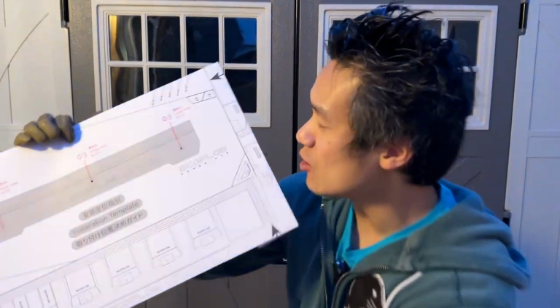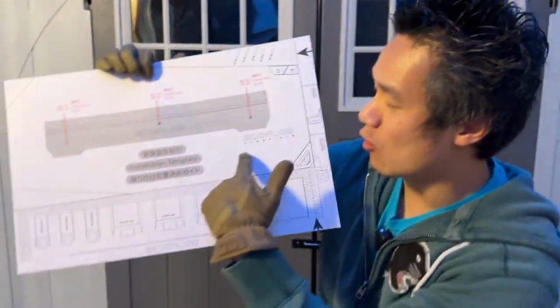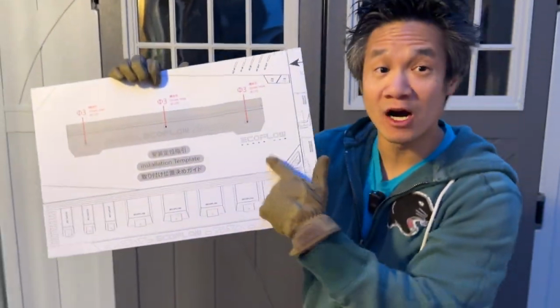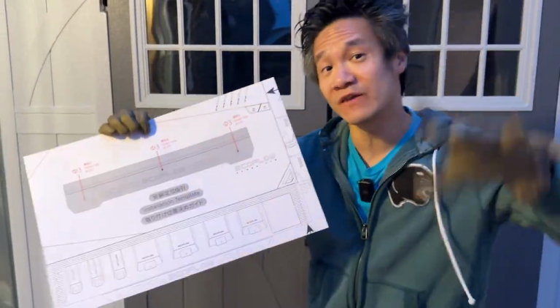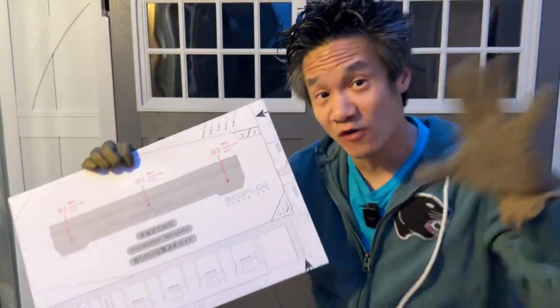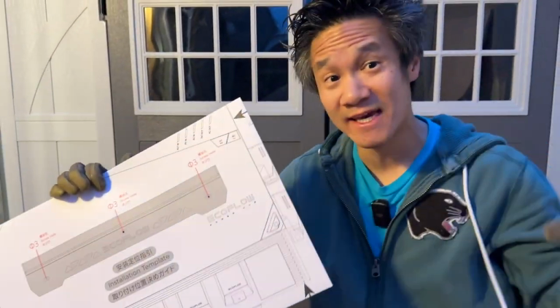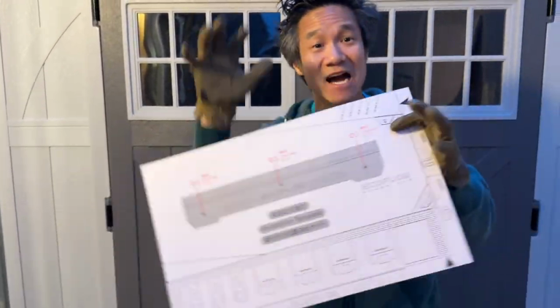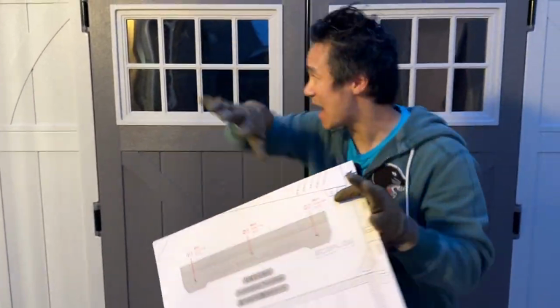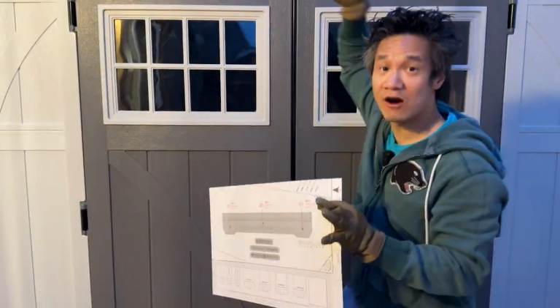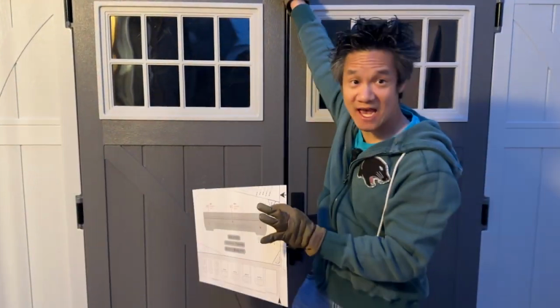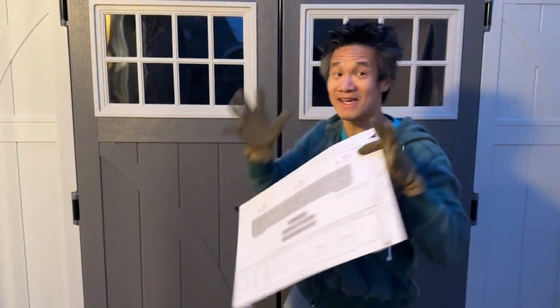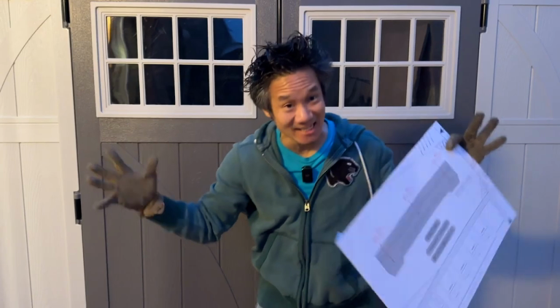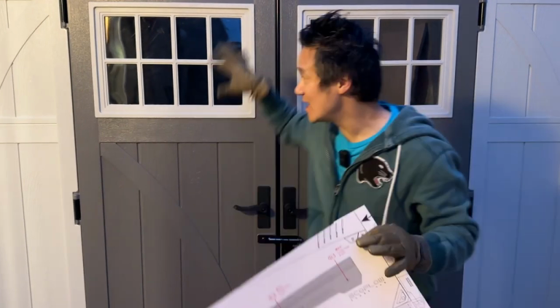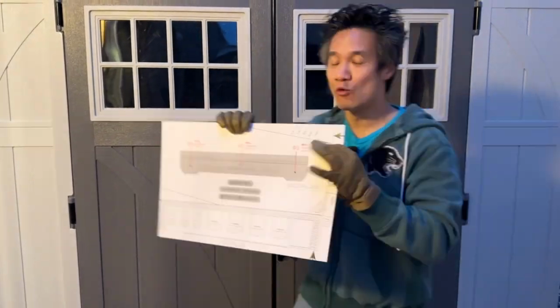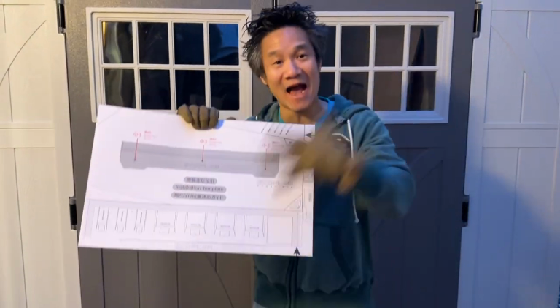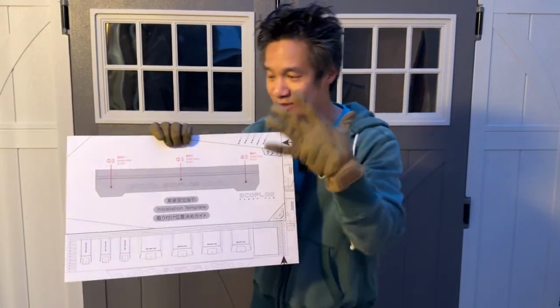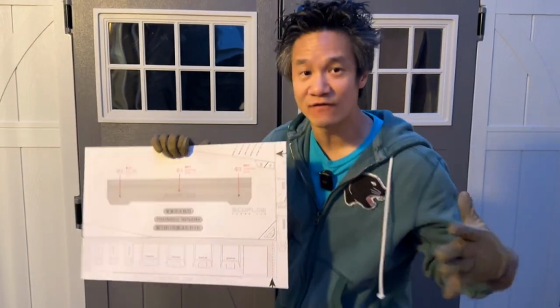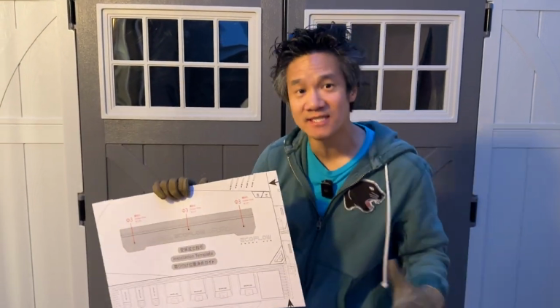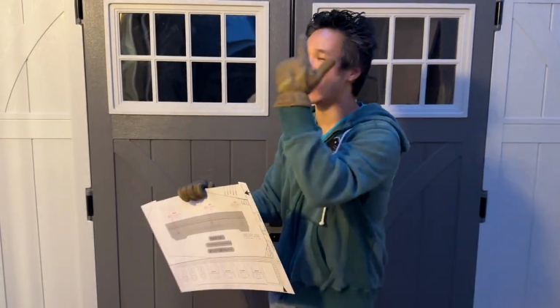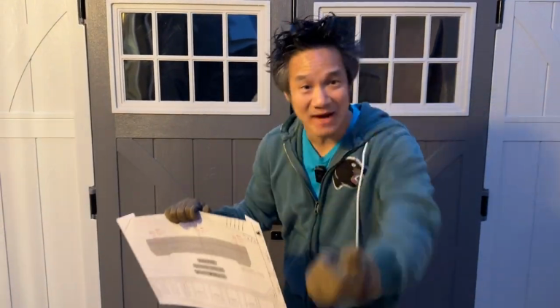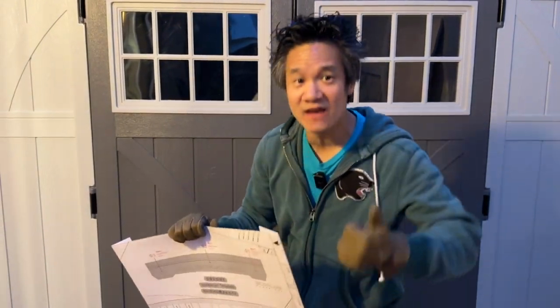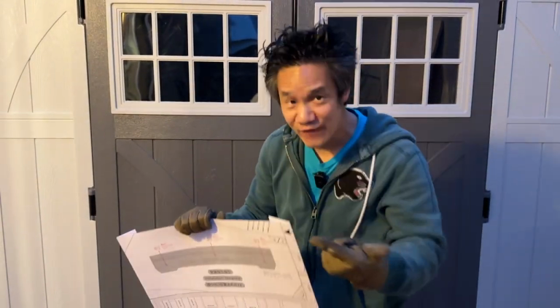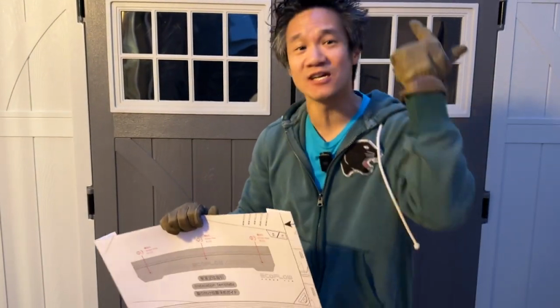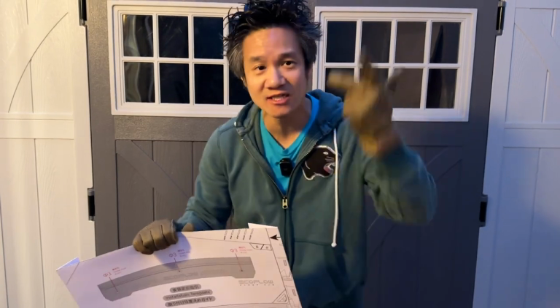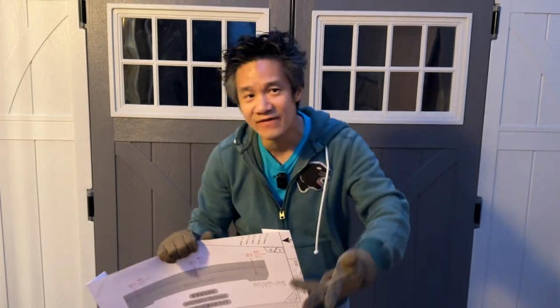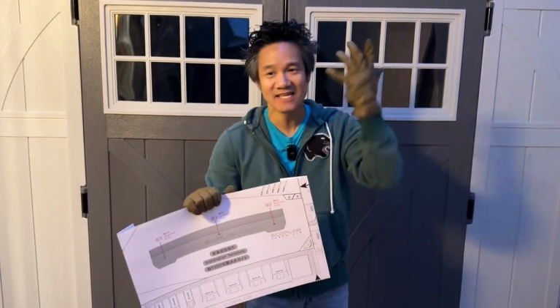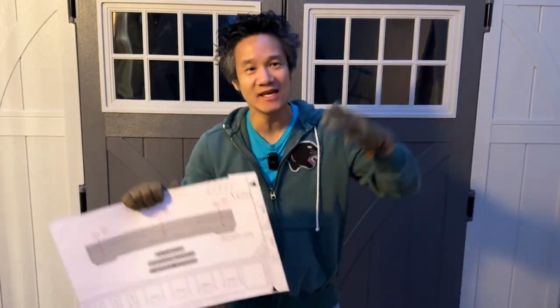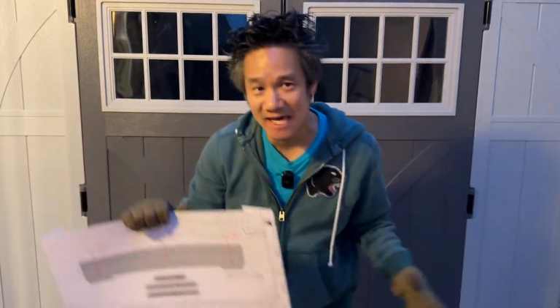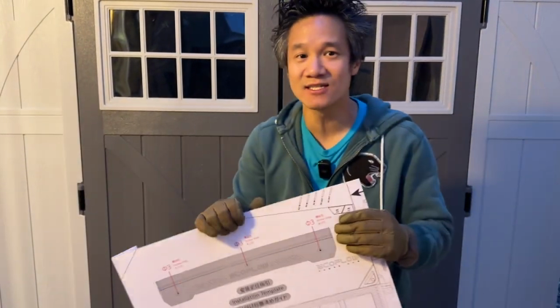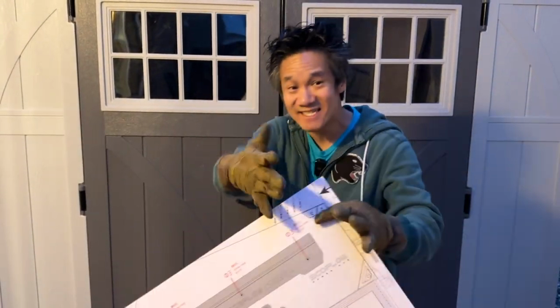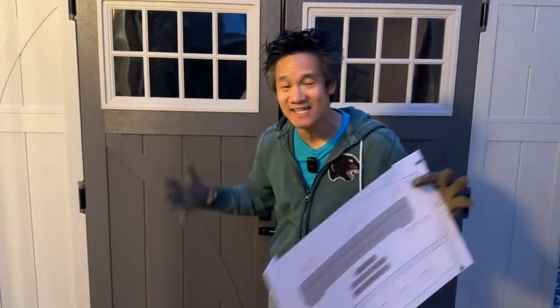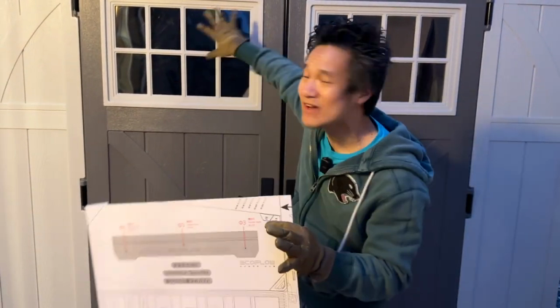EcoFlow power hub. Part of the EcoFlow power kit is how we're gonna power our shed and make it a tiny home. In here, we're gonna power using the EcoFlow system to have a microwave, a refrigerator, a toaster, an oven, a TV, a video games console, AC, heater — everything.